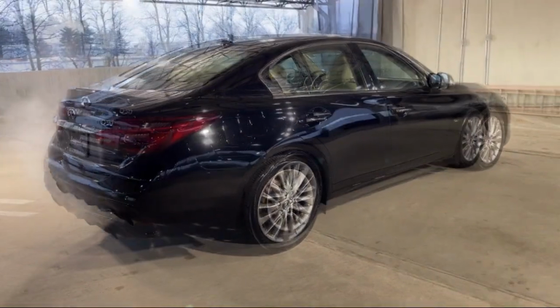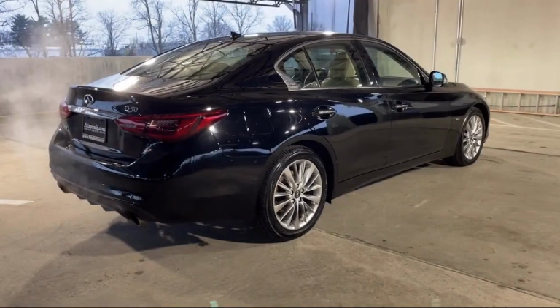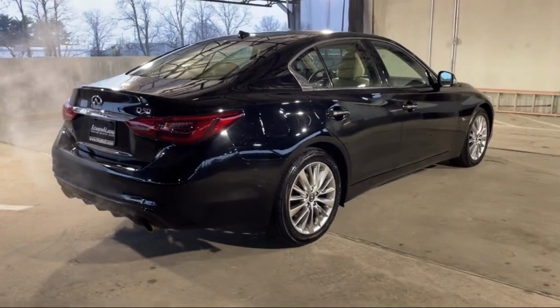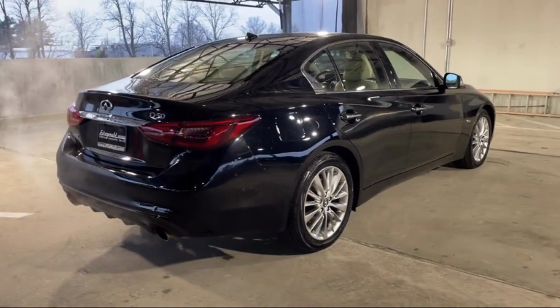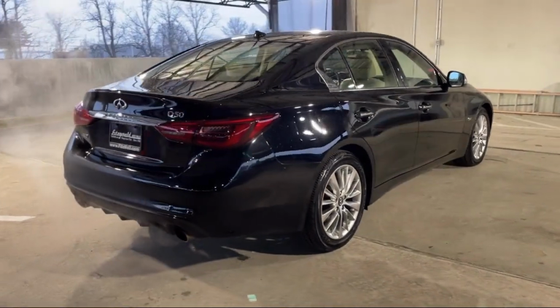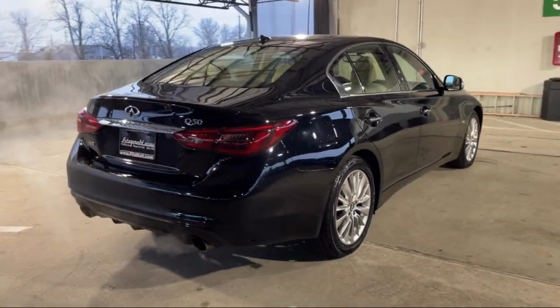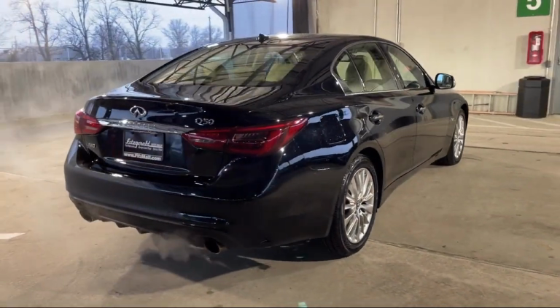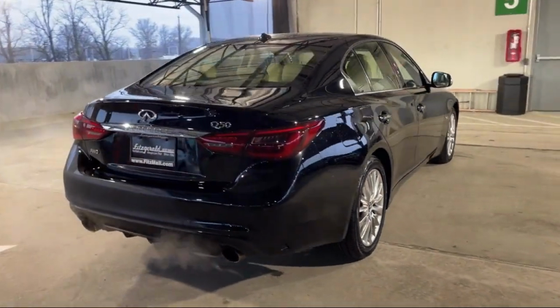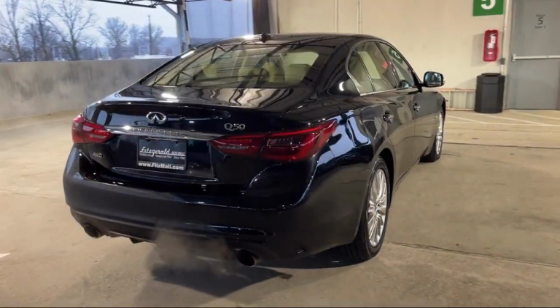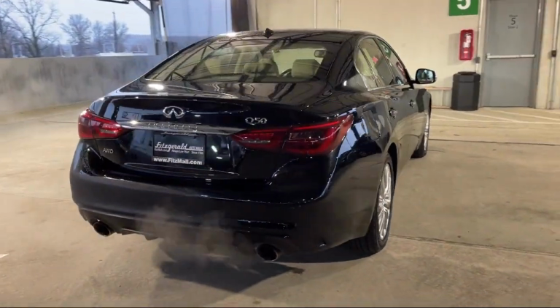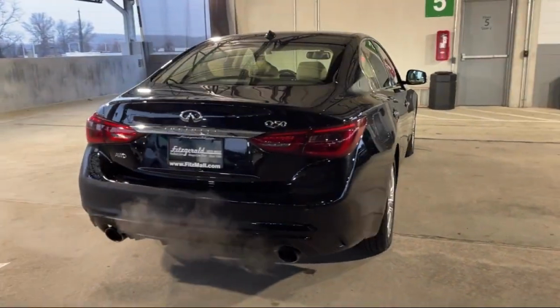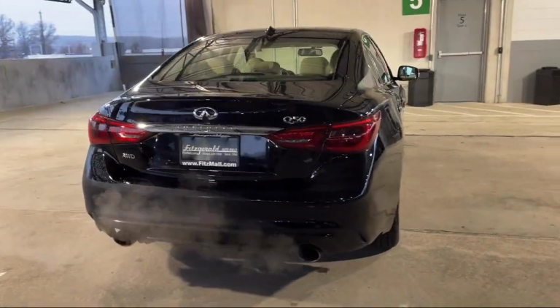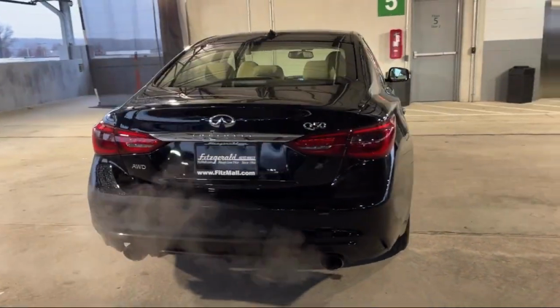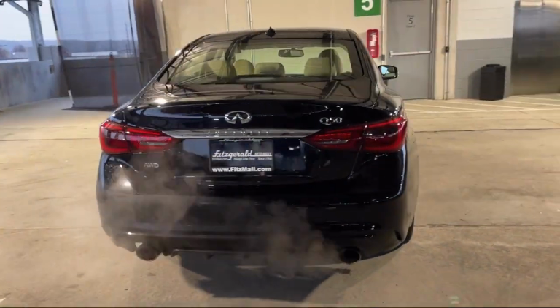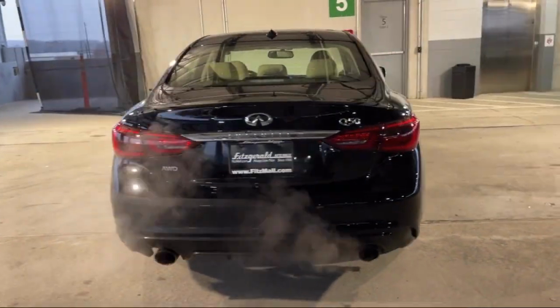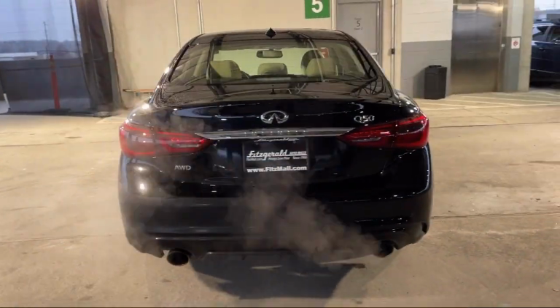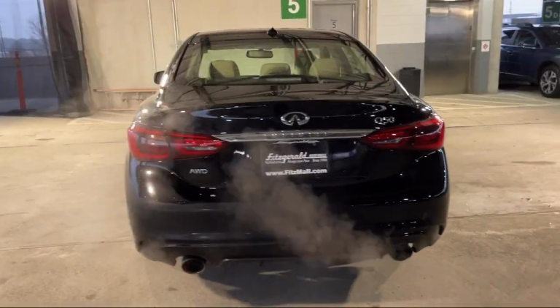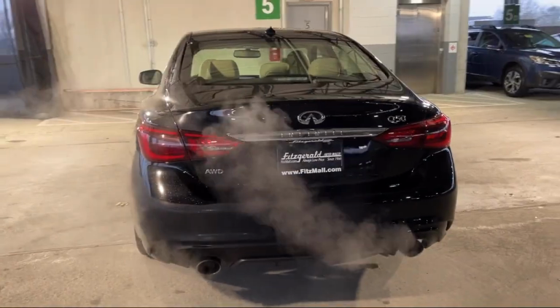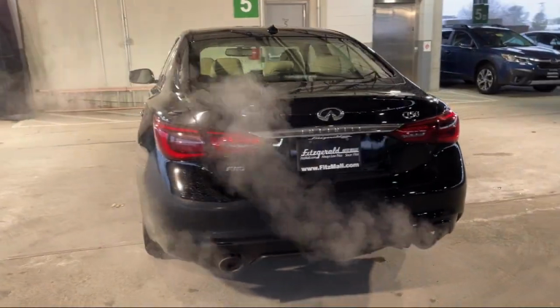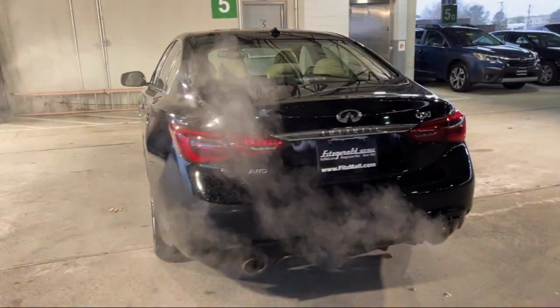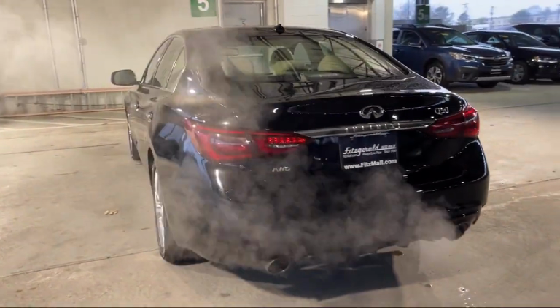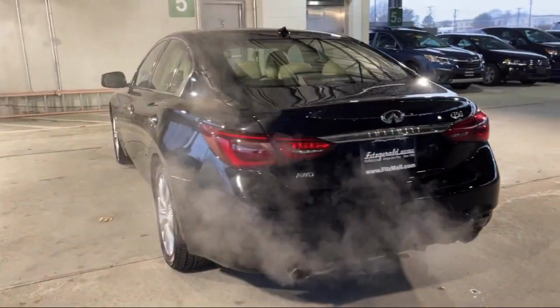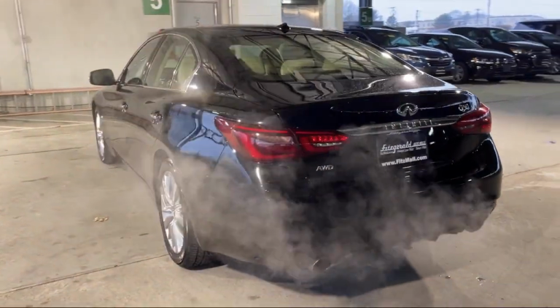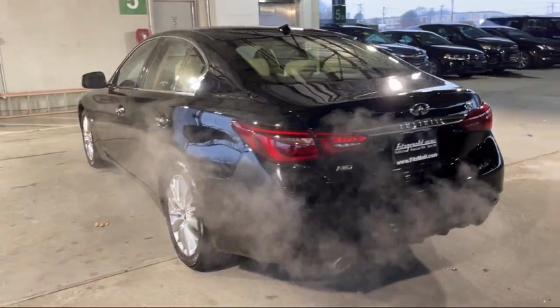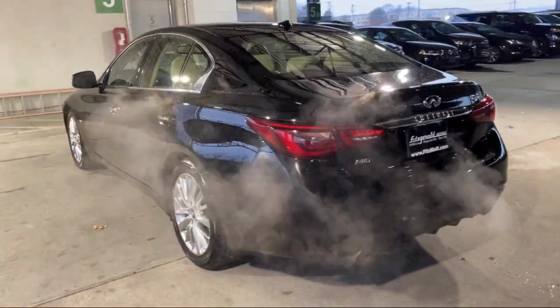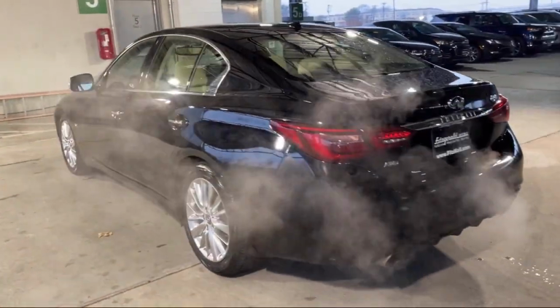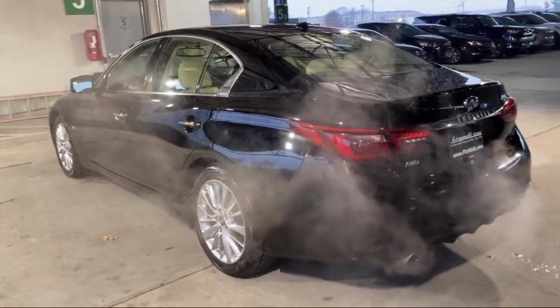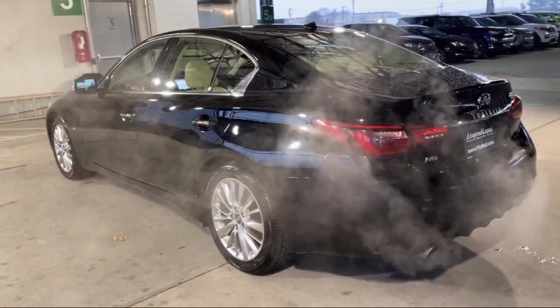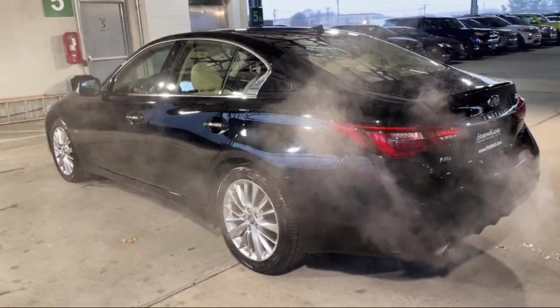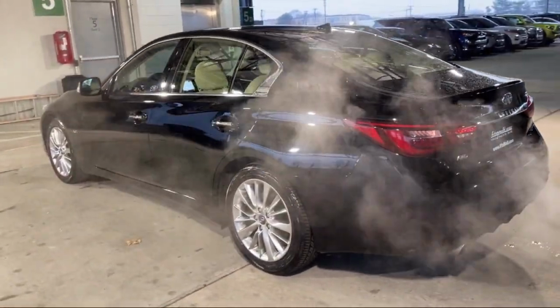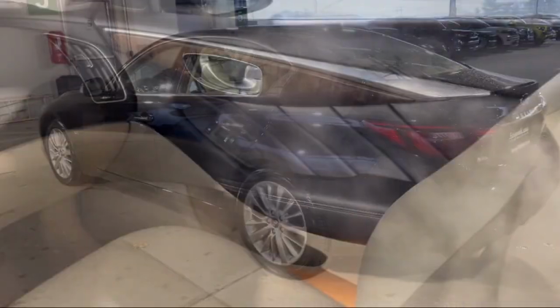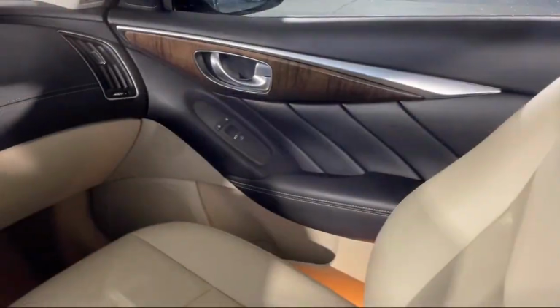It also features a voice operated audio system, automatic emergency front braking, Sirius XM satellite radio, and has less than 55,000 miles on the odometer.